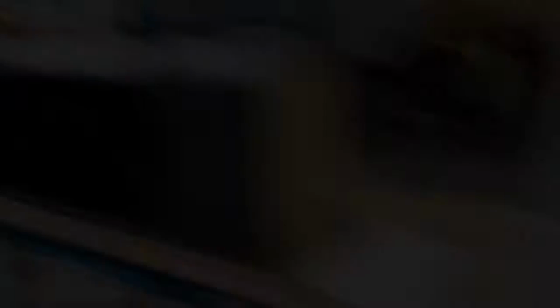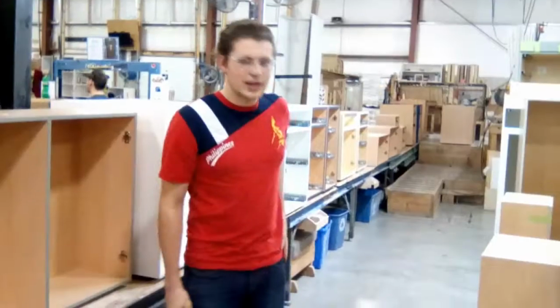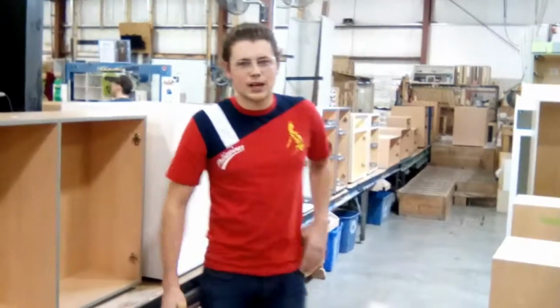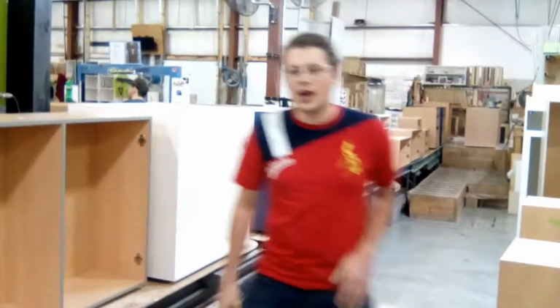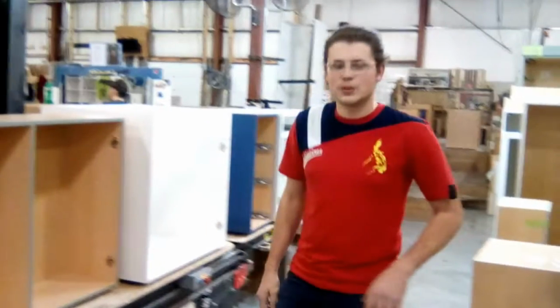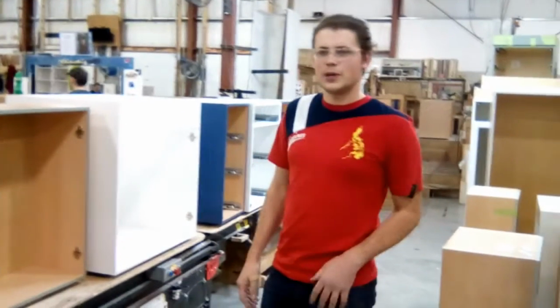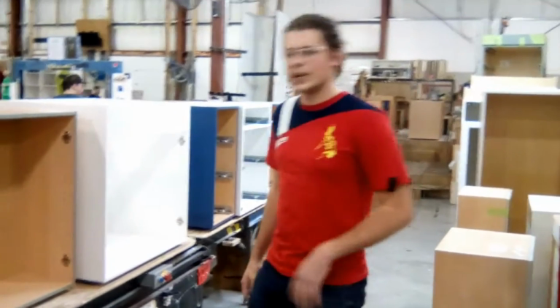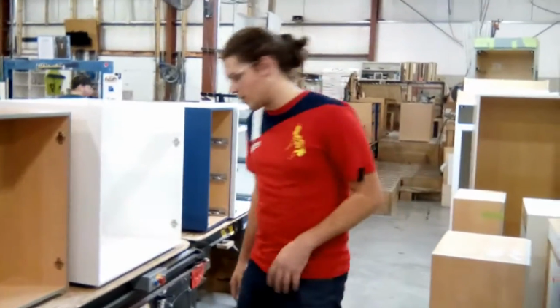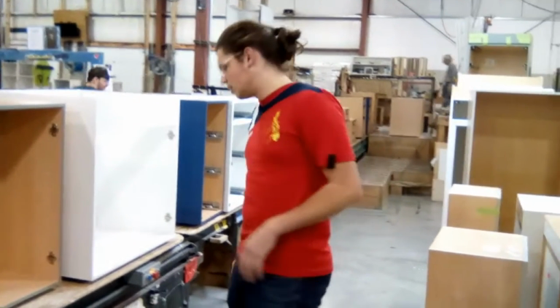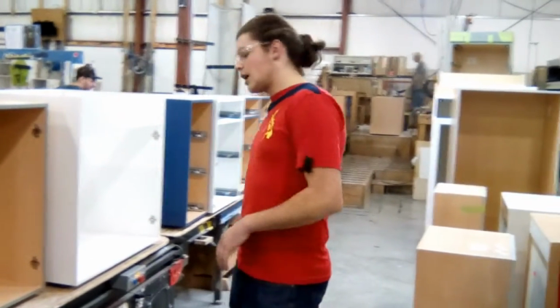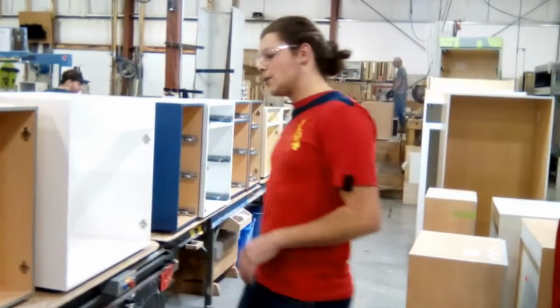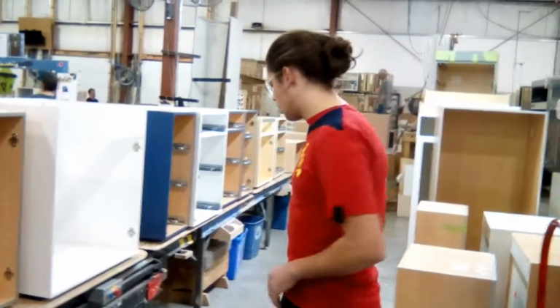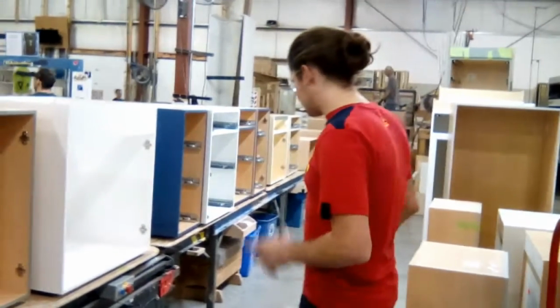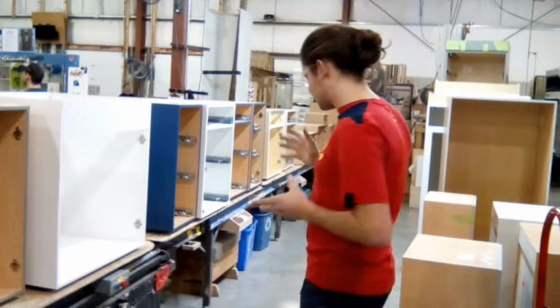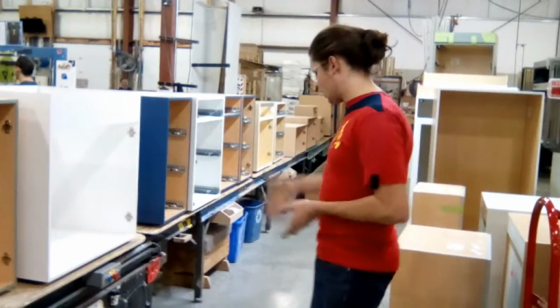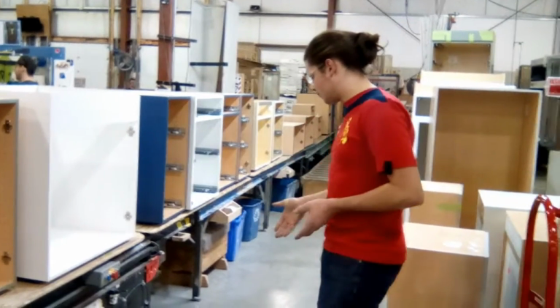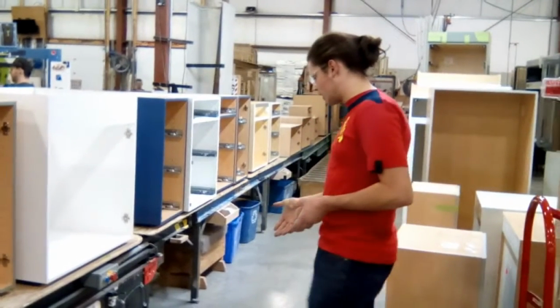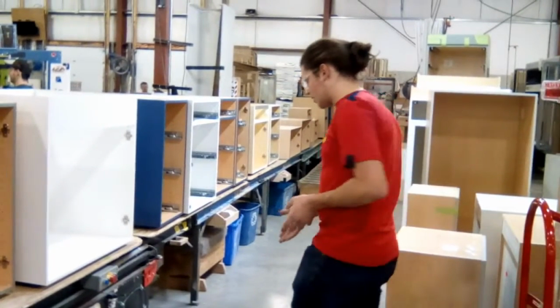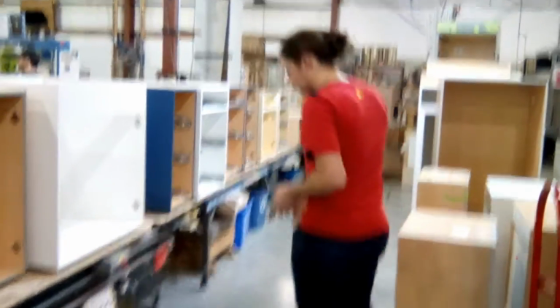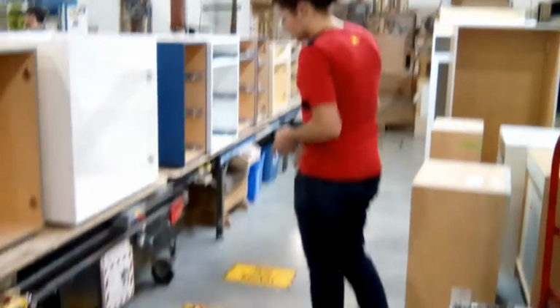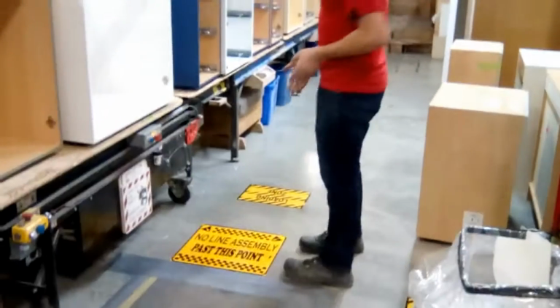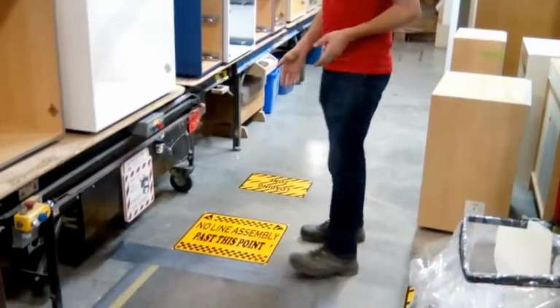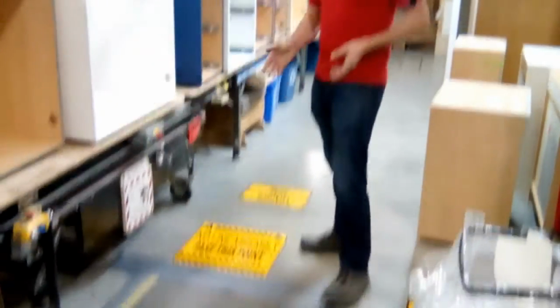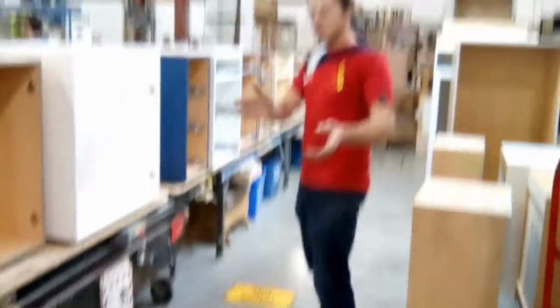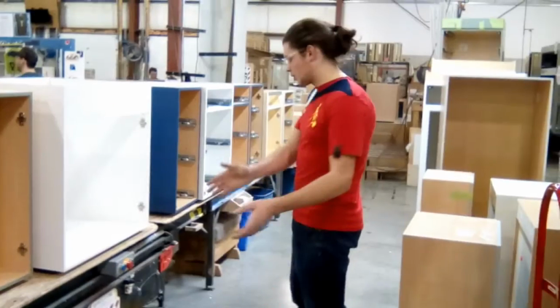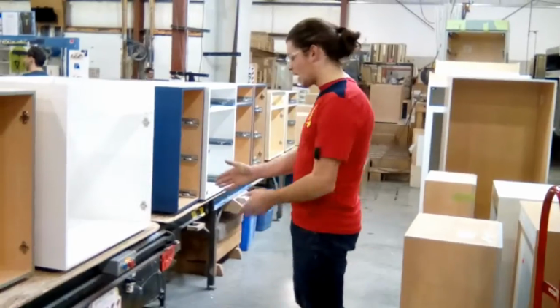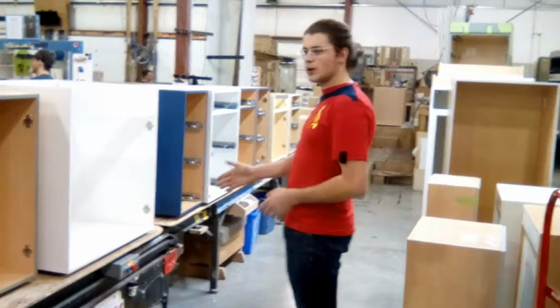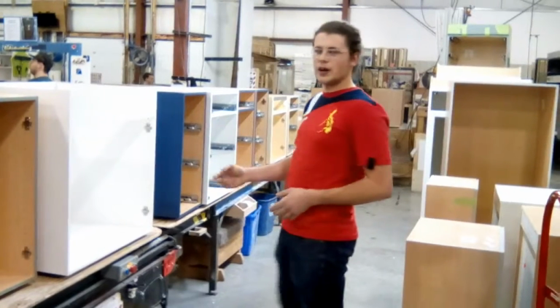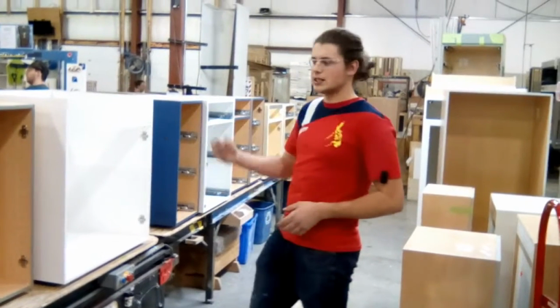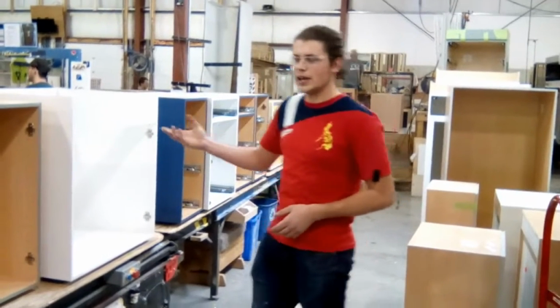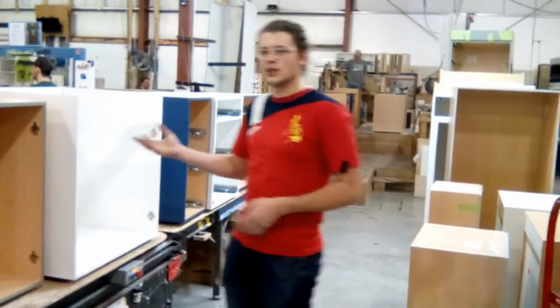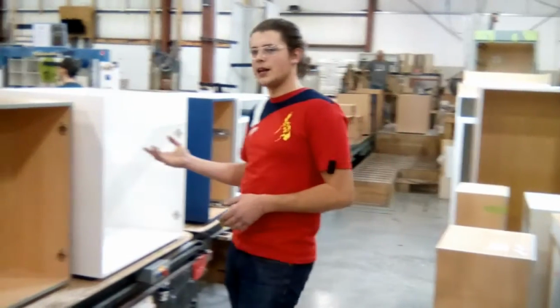Donovan from assembly here with the second part of our video. We wanted to add some visual indicators so people know not to go past this point when they're assembling the cabinets on the line.